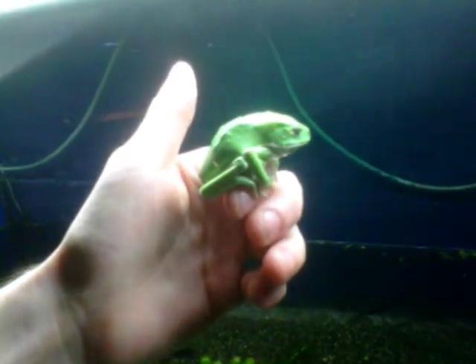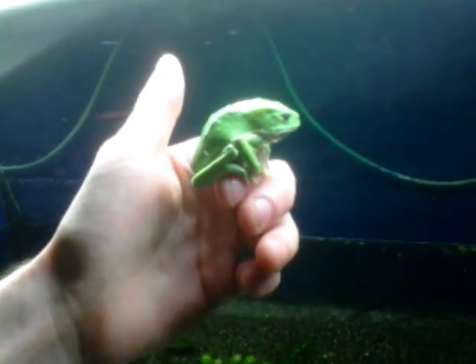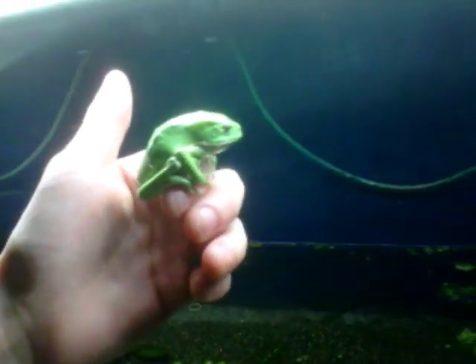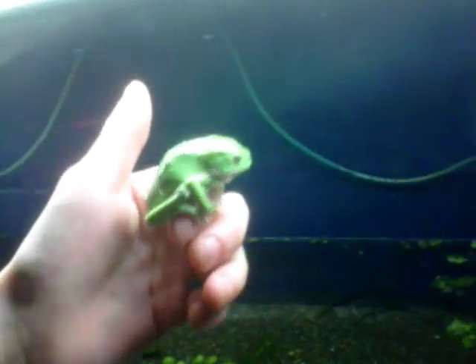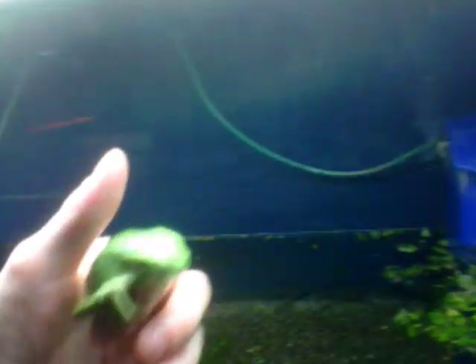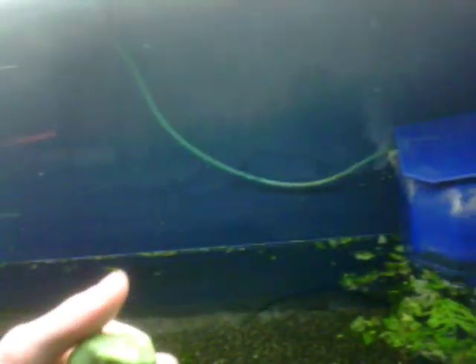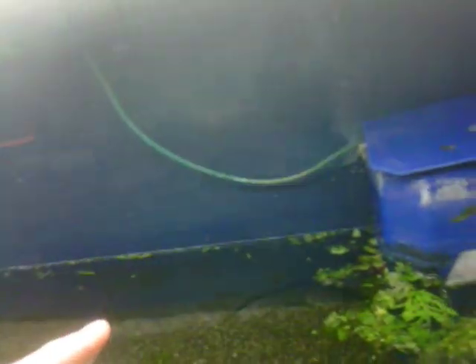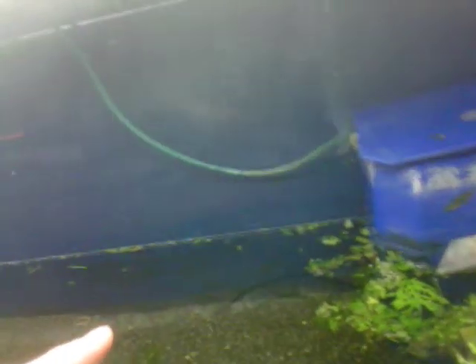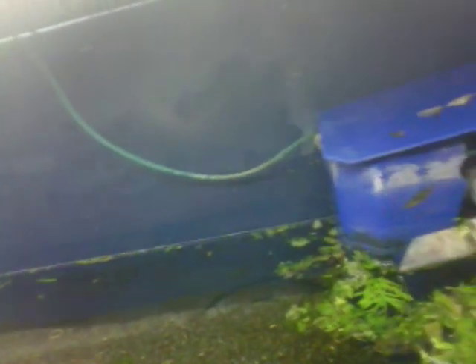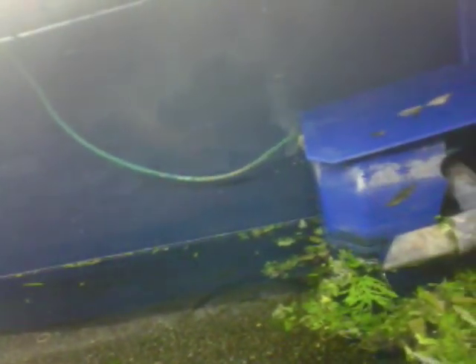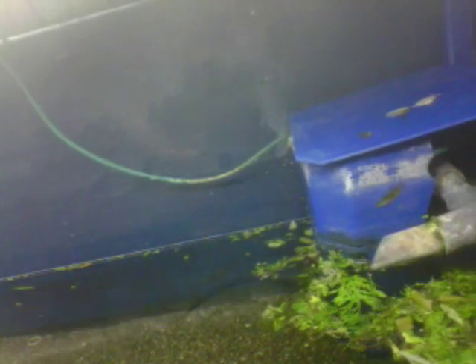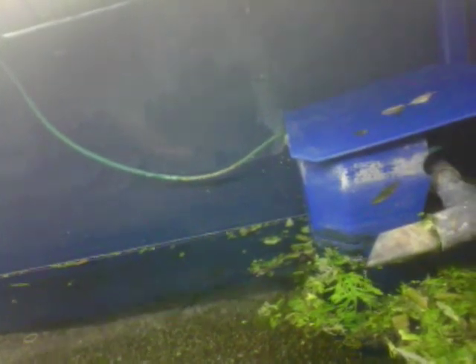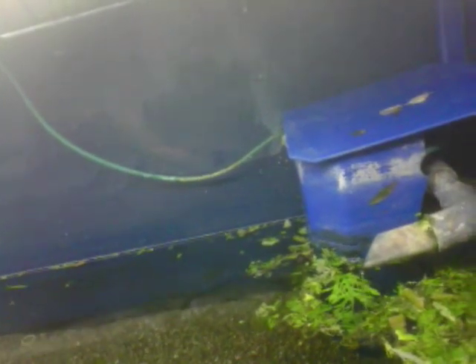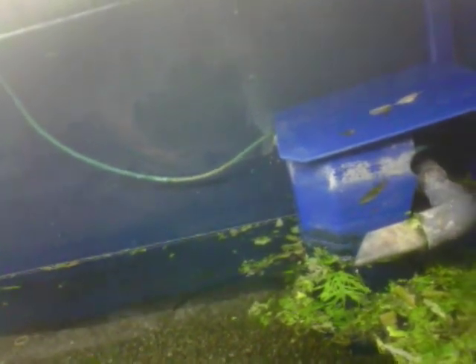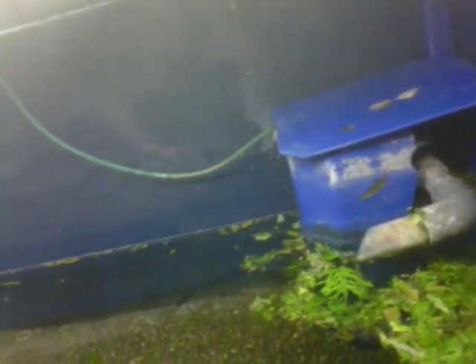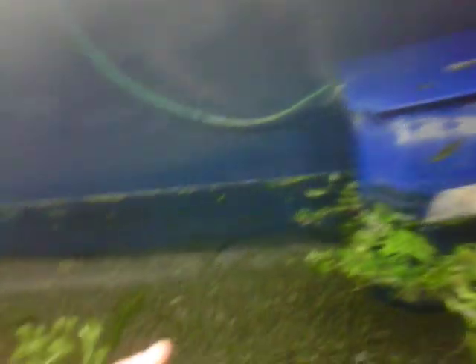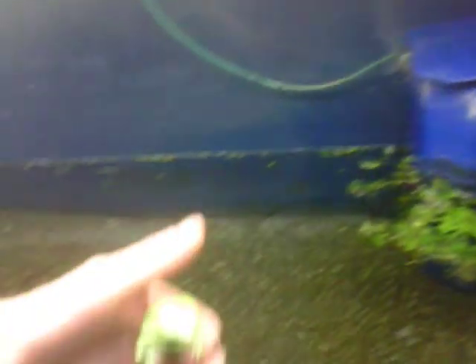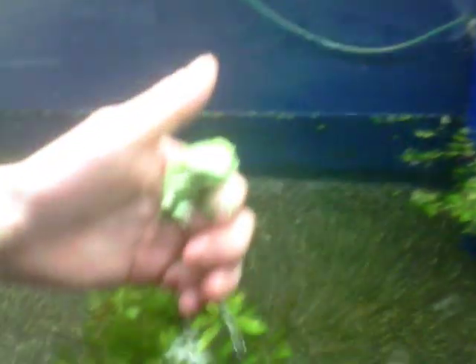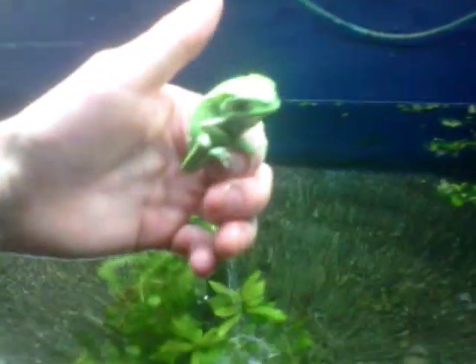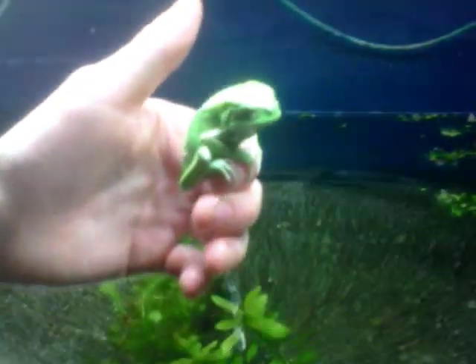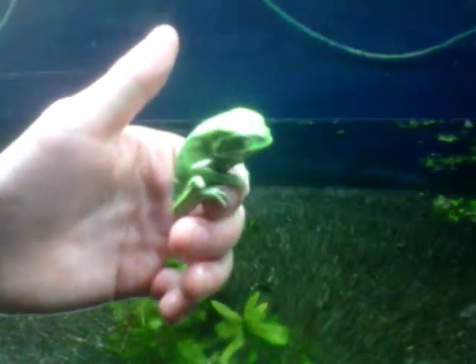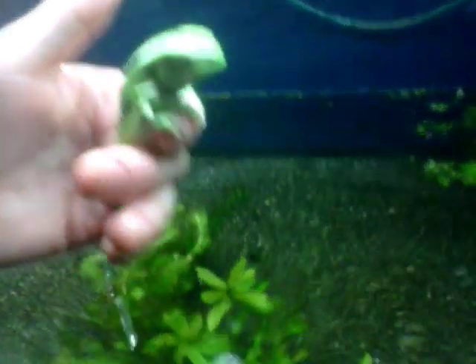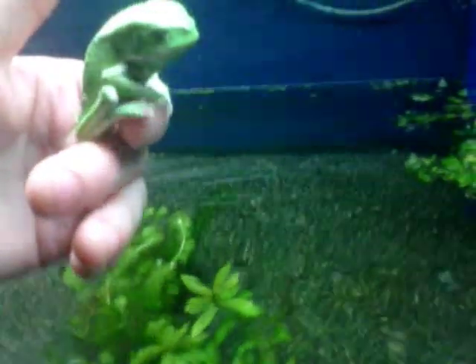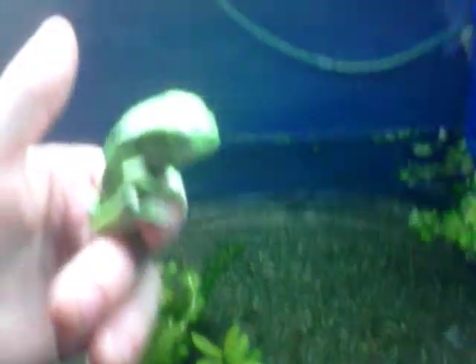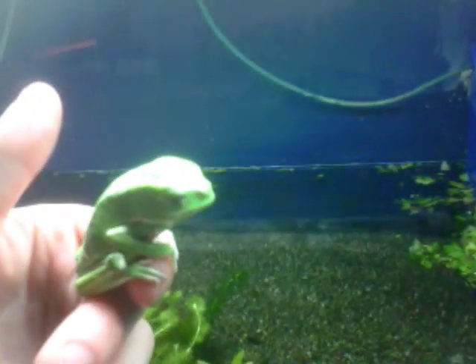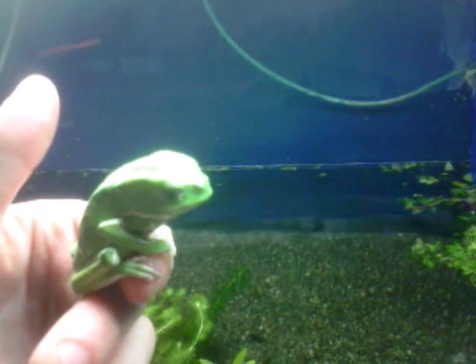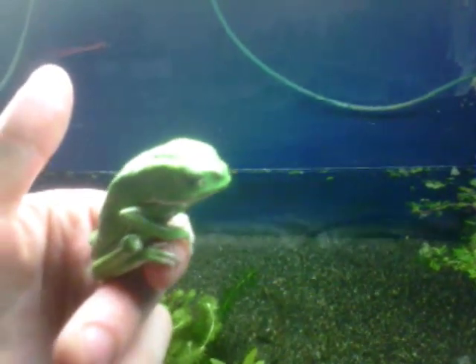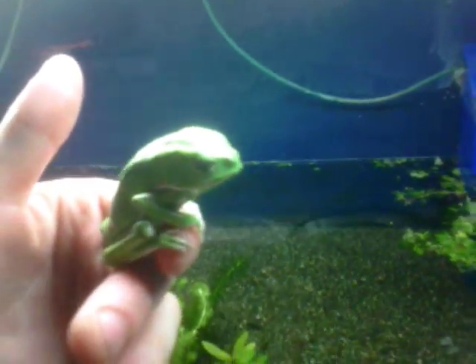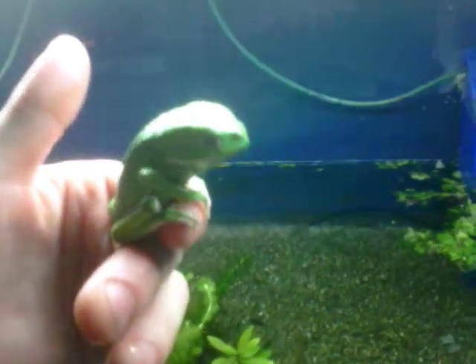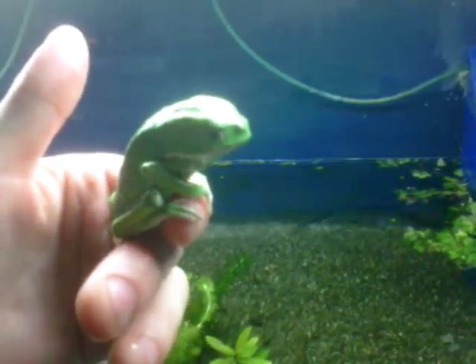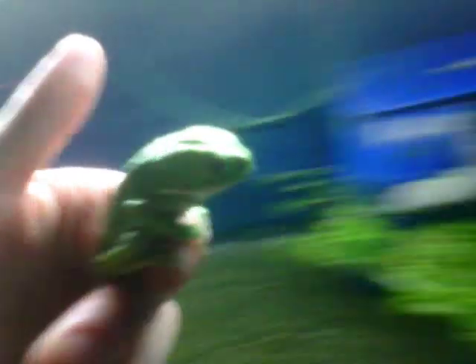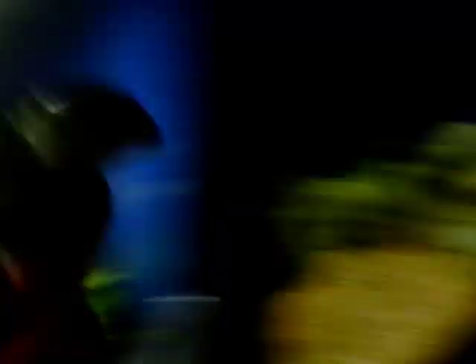They're a fascinating species. If I give him a dunk, perhaps he'll open his eyes a bit more. That doesn't seem to have woken him up significantly. He seems very dreary.